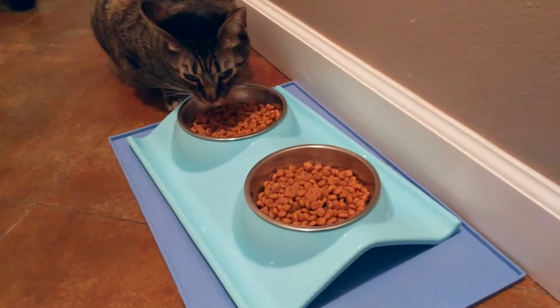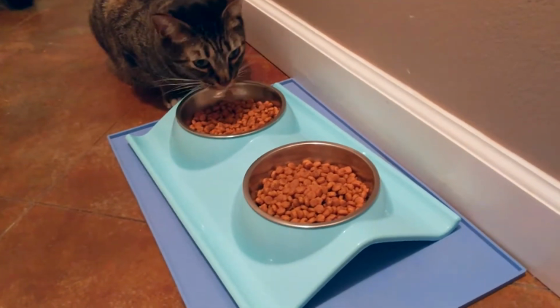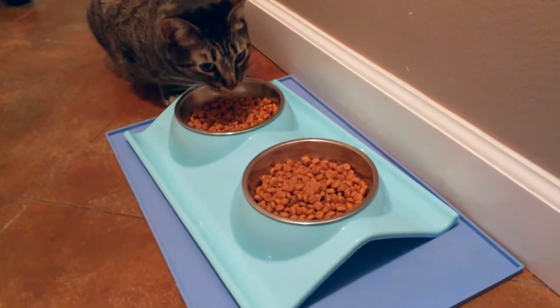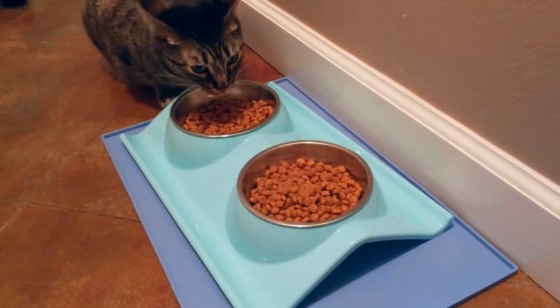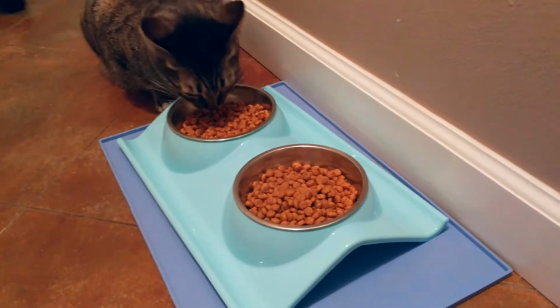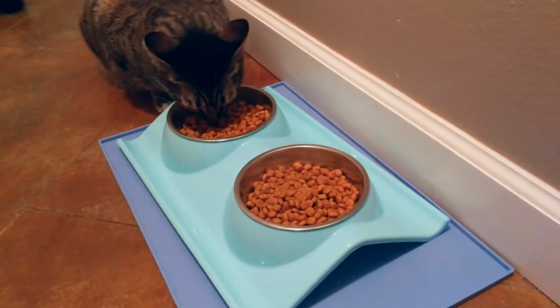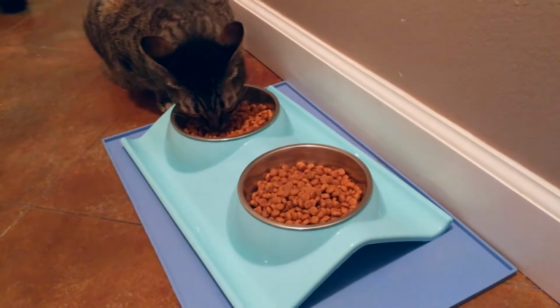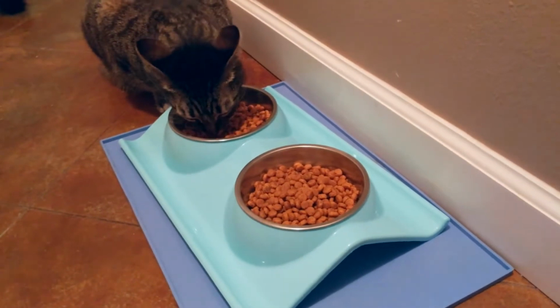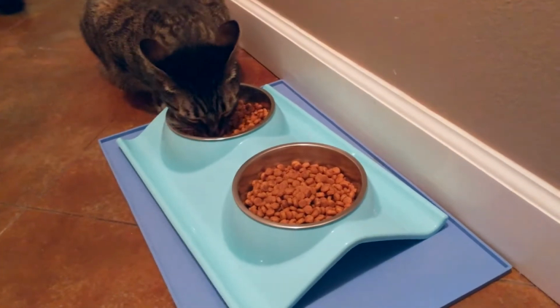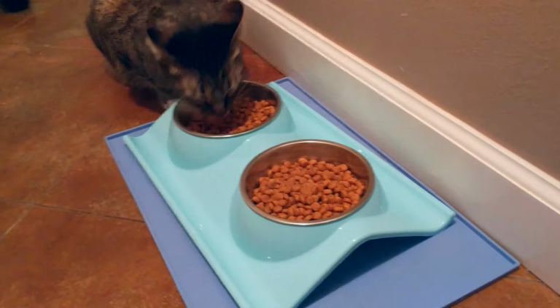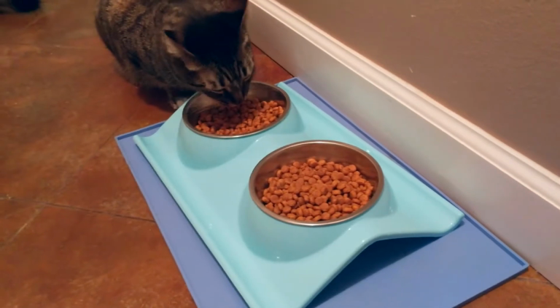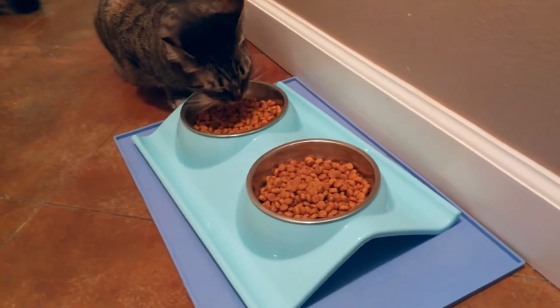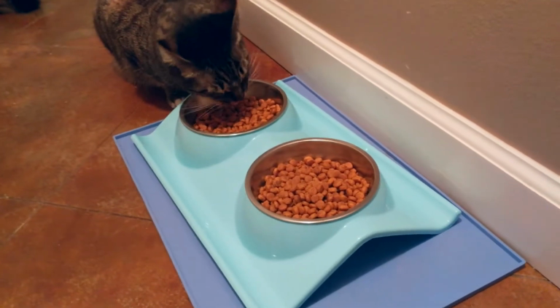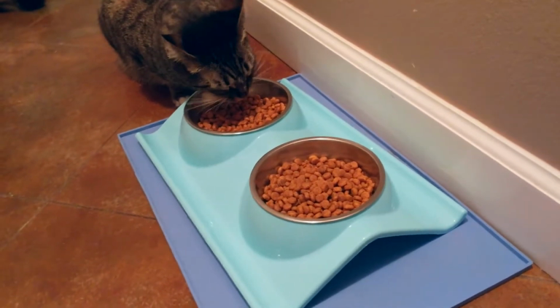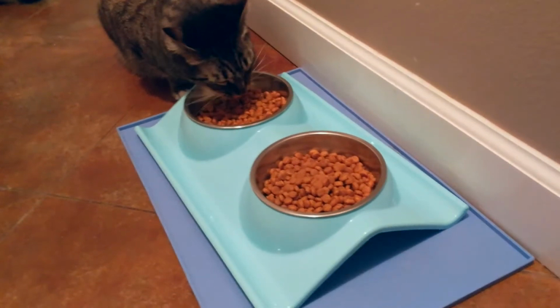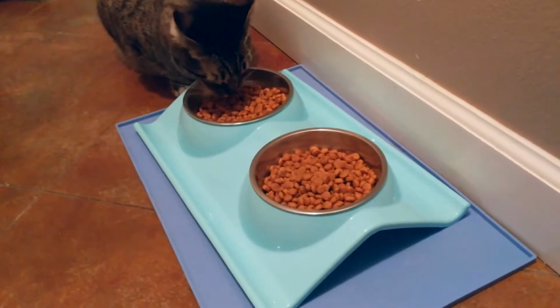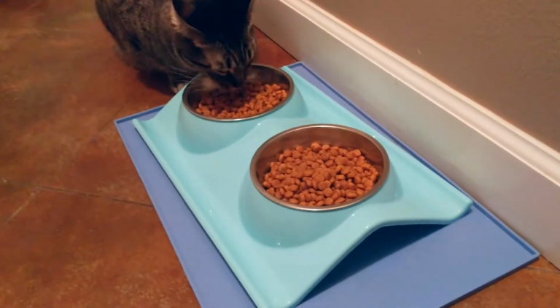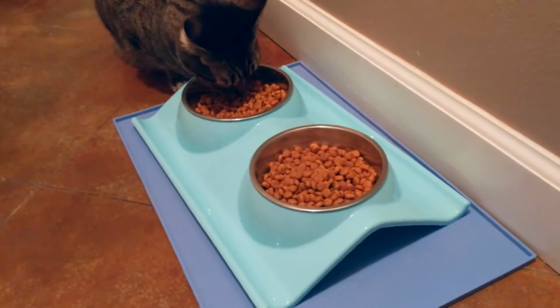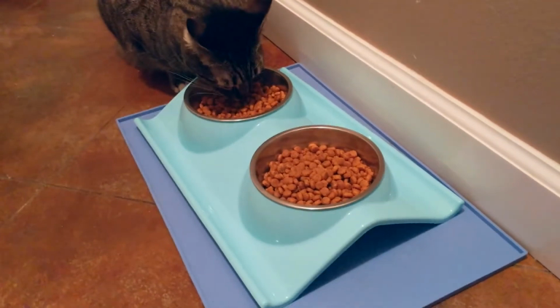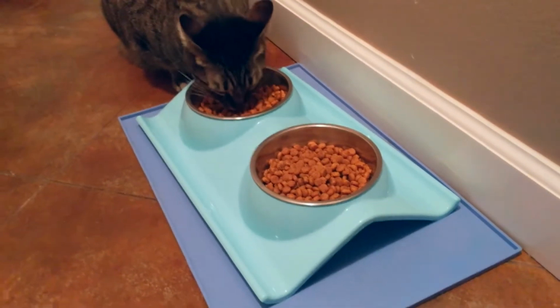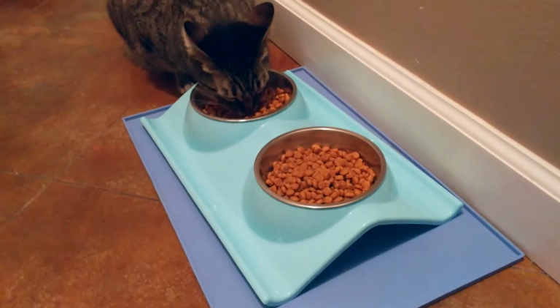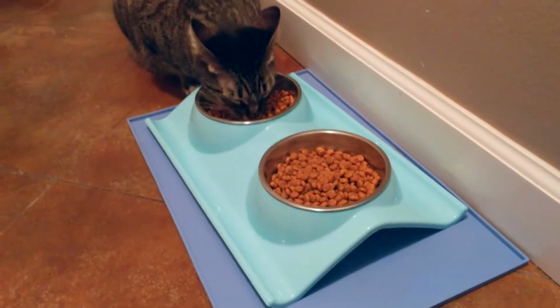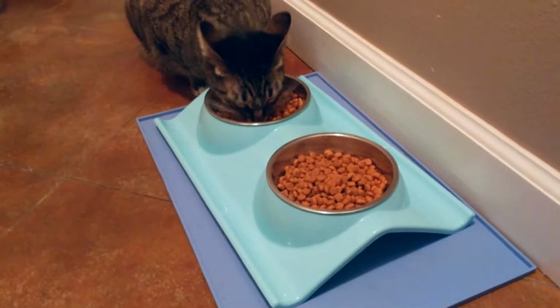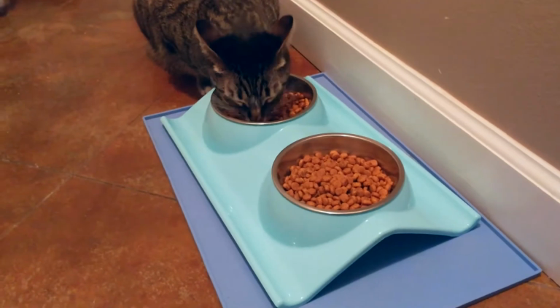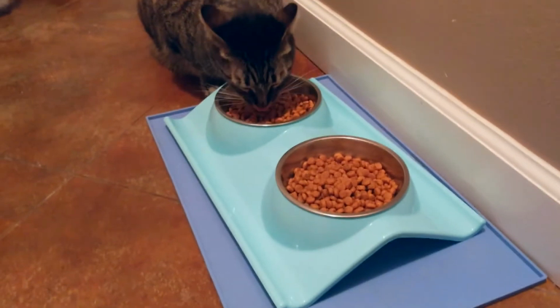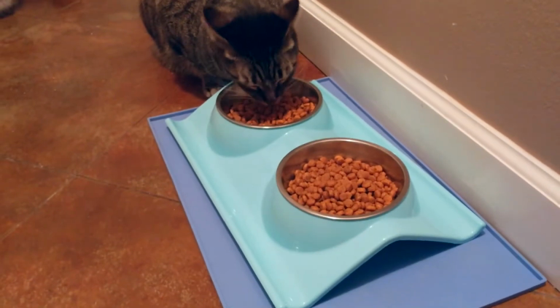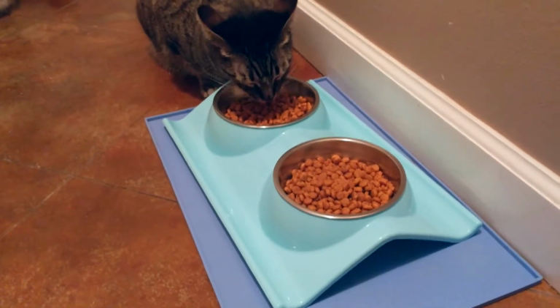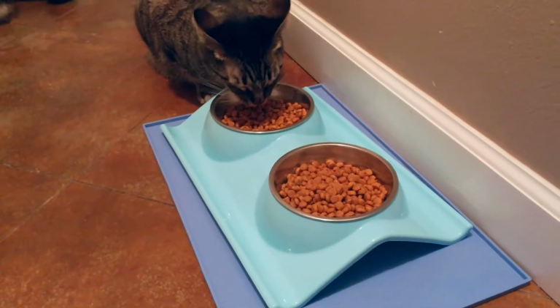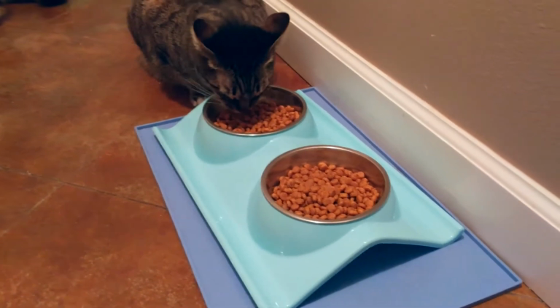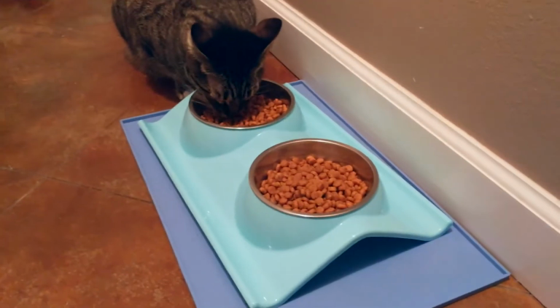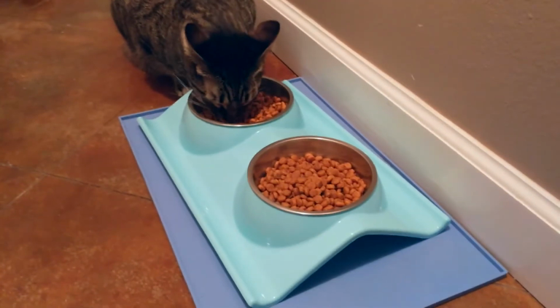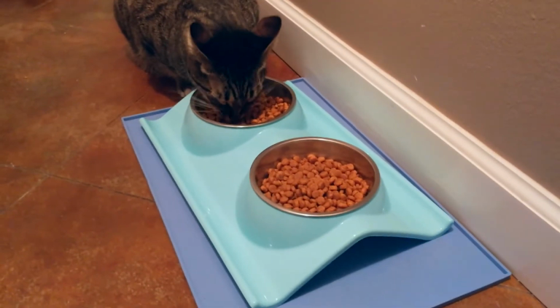The seller sent me a couple of these to try out for the kitties. They come in three different colors — this one is the sky blue color — and I am really pleased with how it's limited the mess that the cats make when they eat.